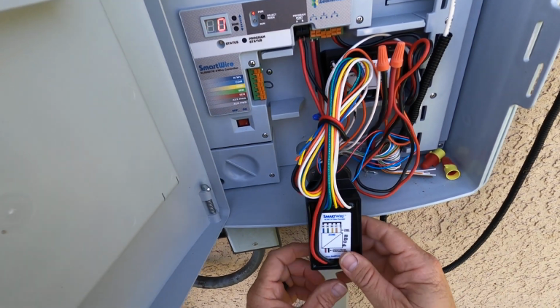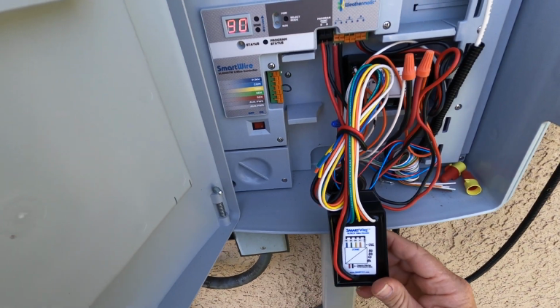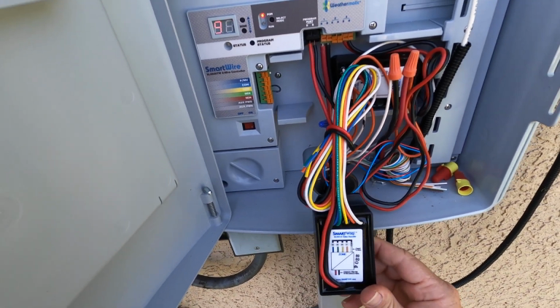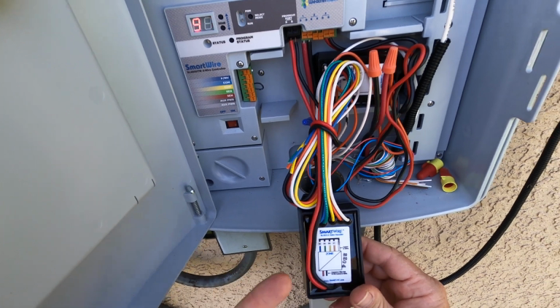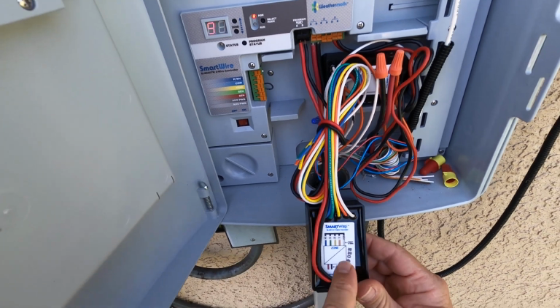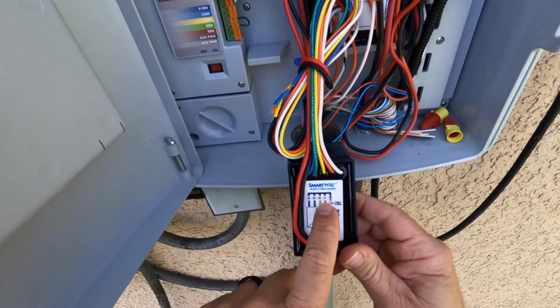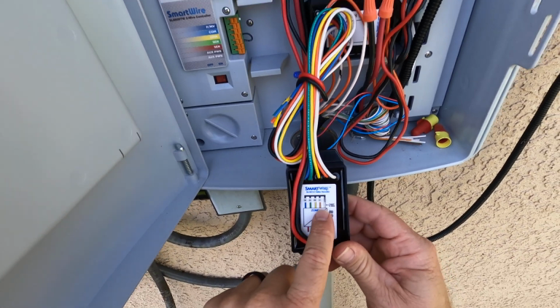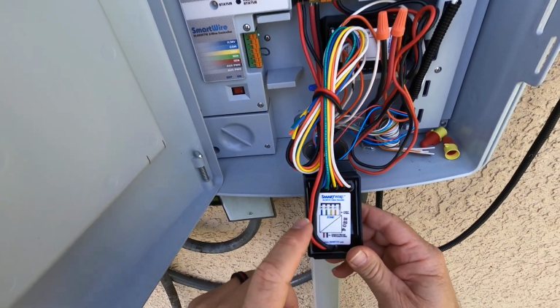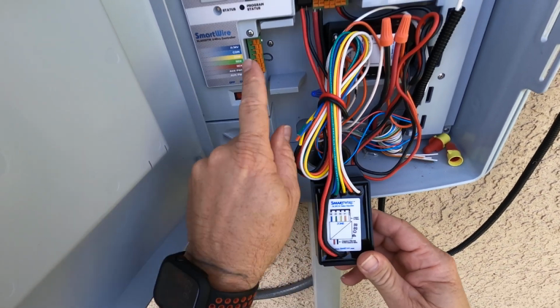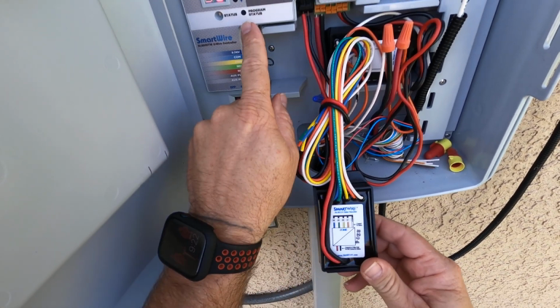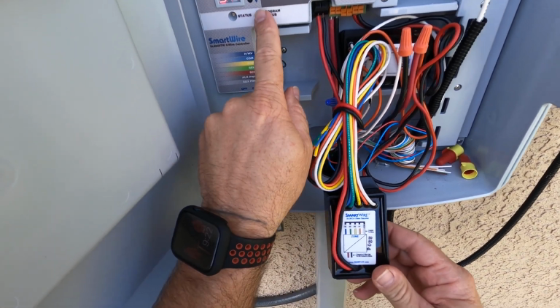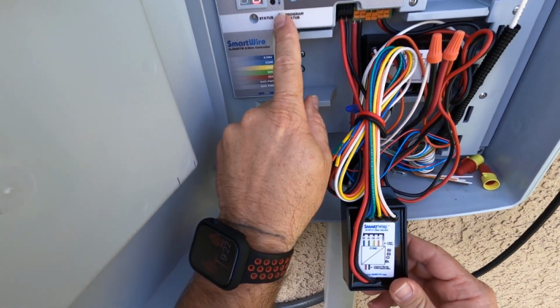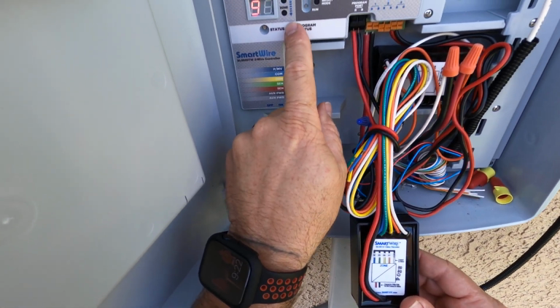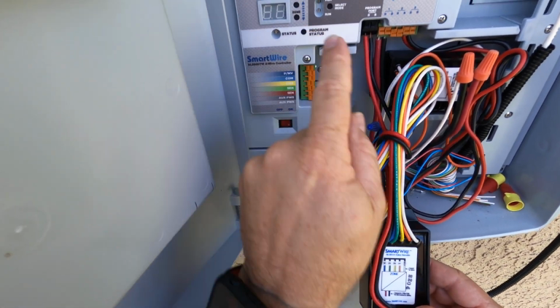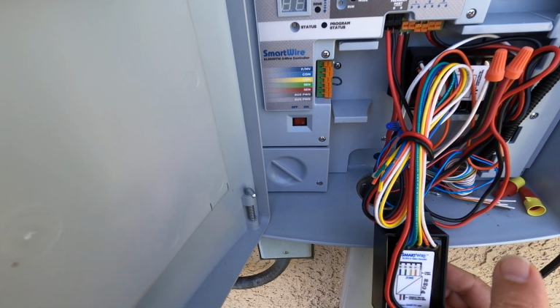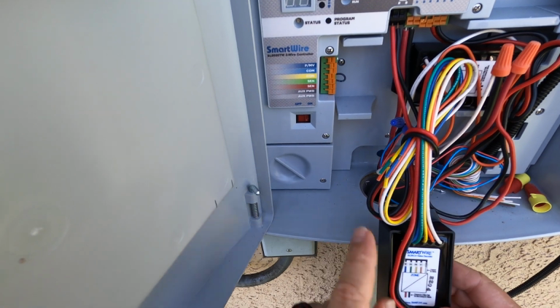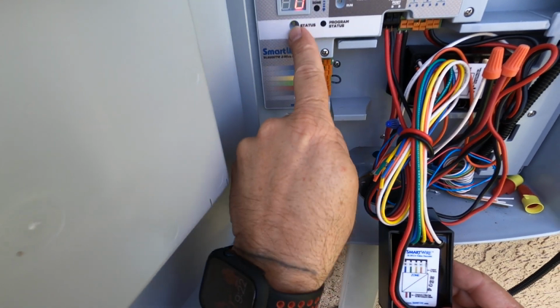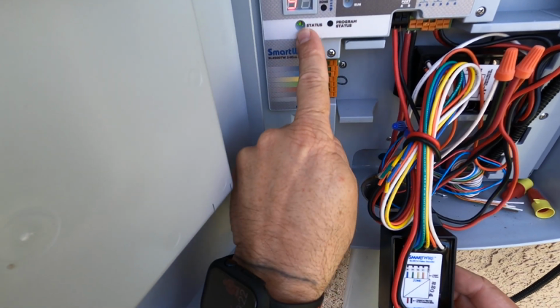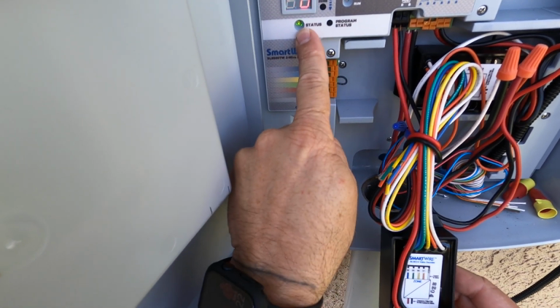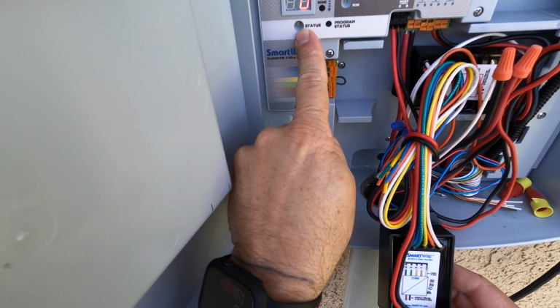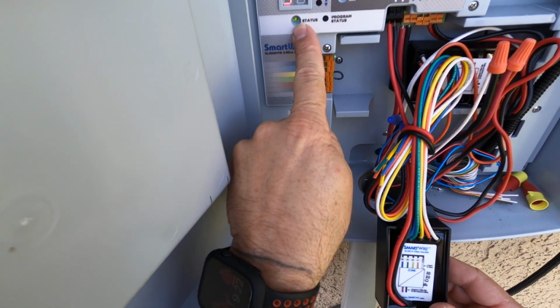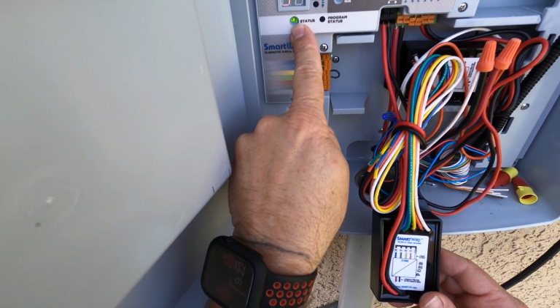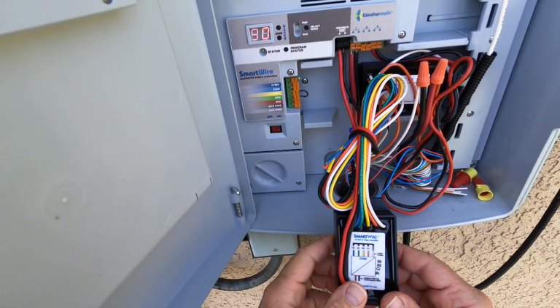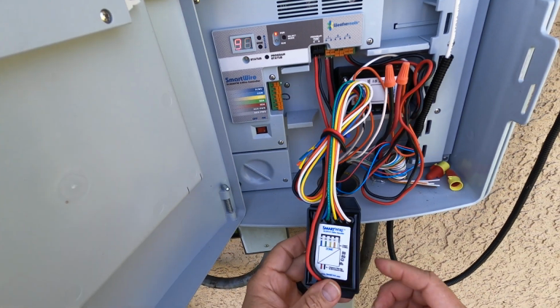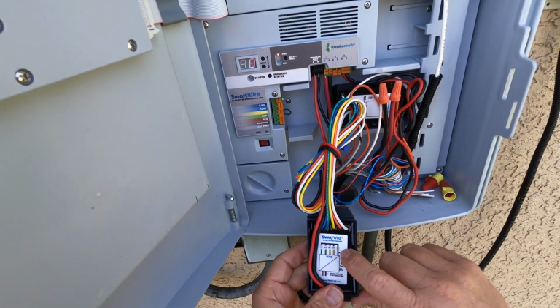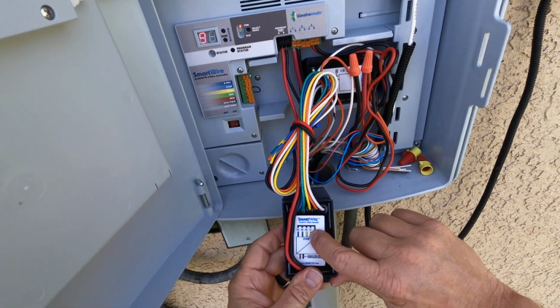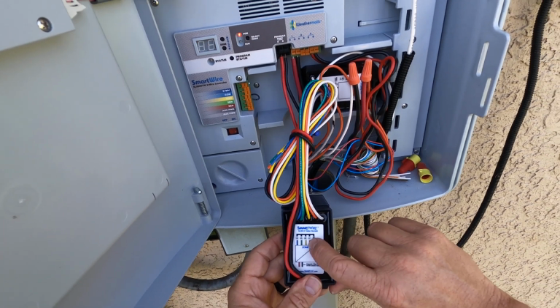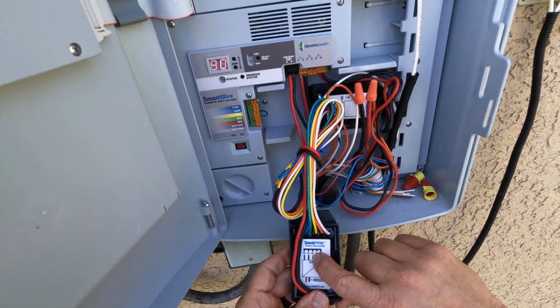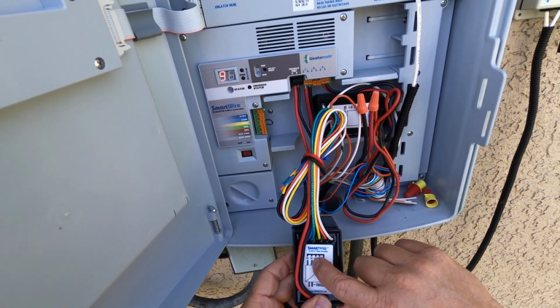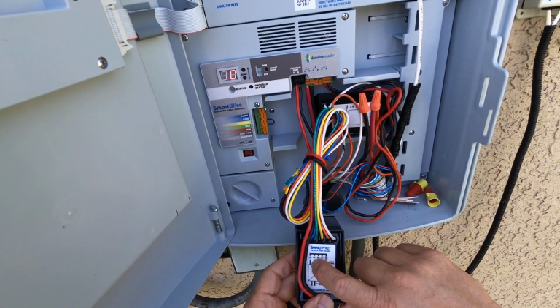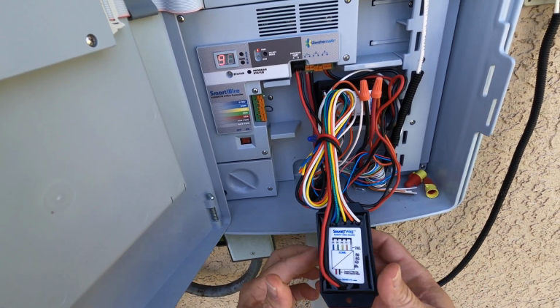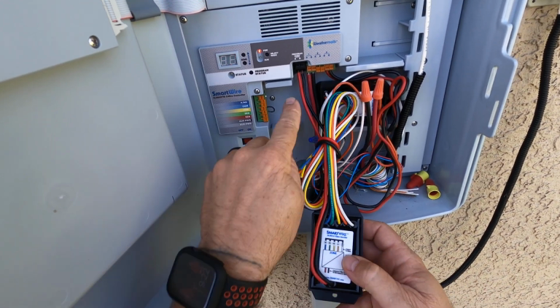I'm programming the first output, so I'm going to hit the program status button. As soon as this LED turns green, this decoder has now been programmed as 90, 91, 92, and 93.